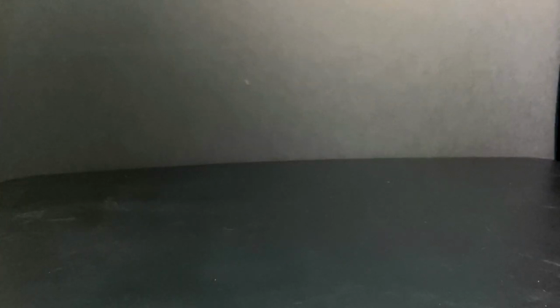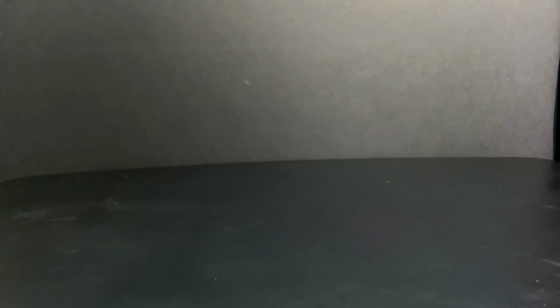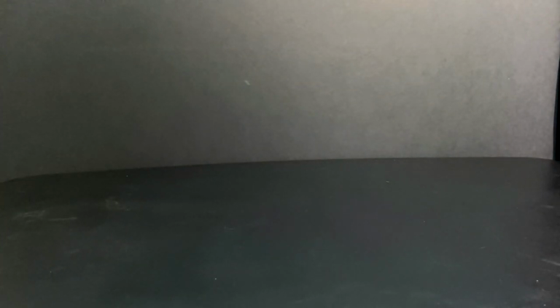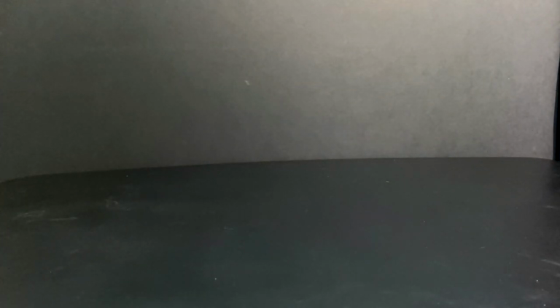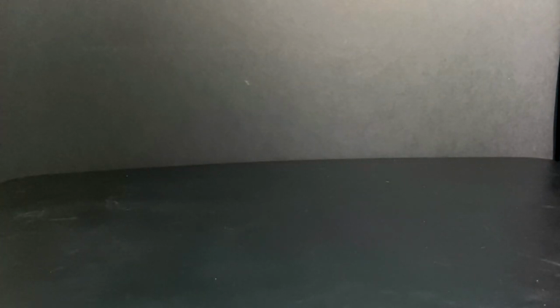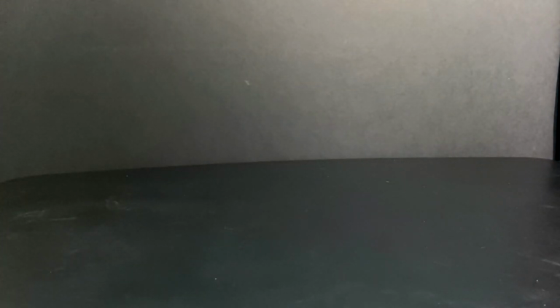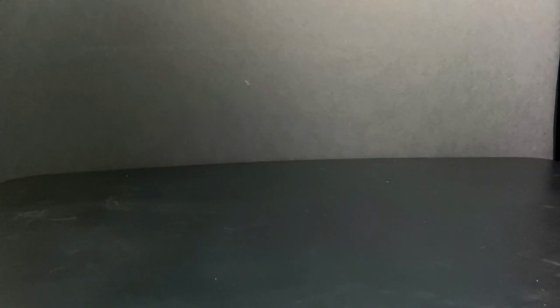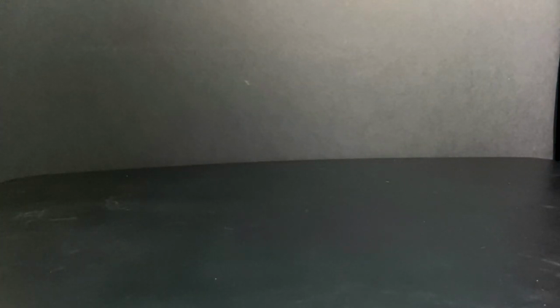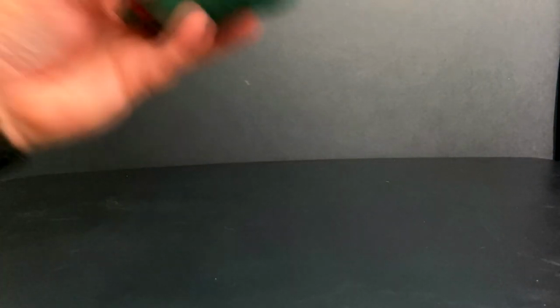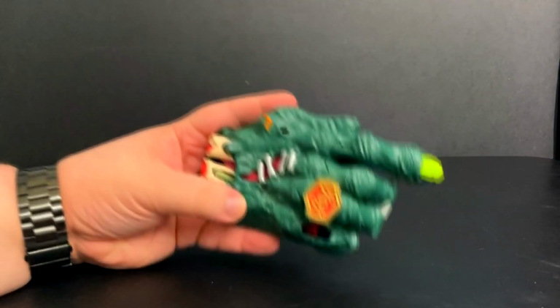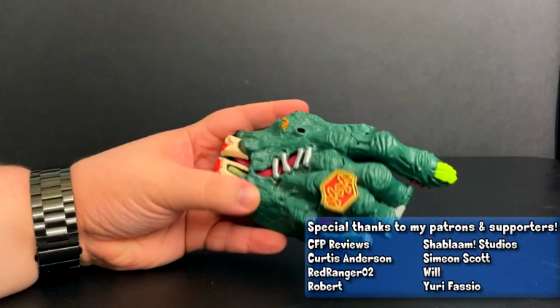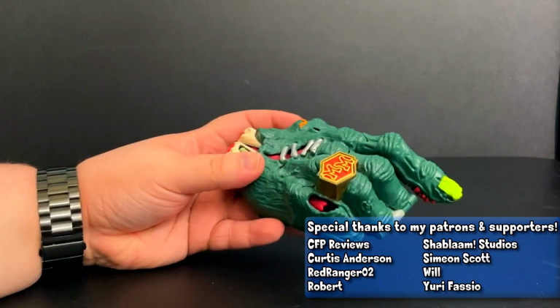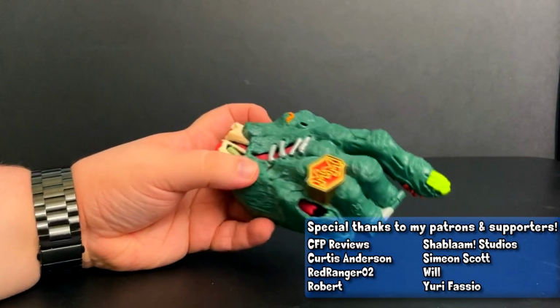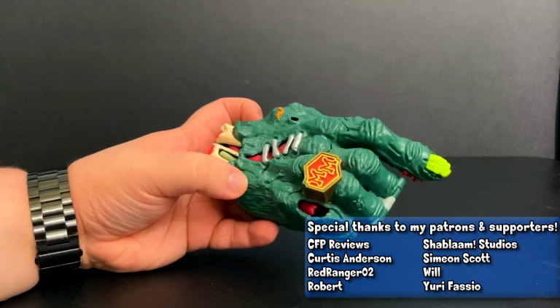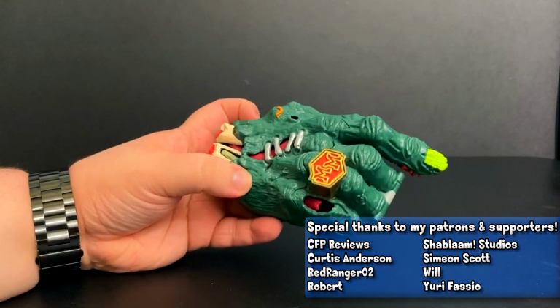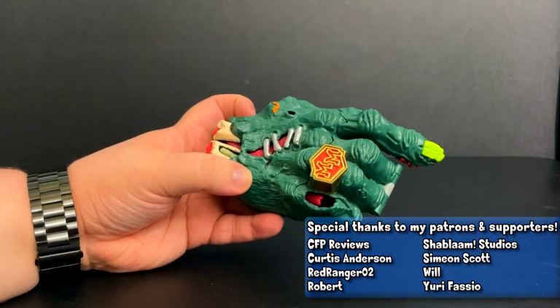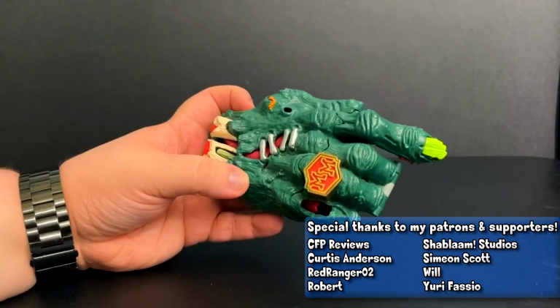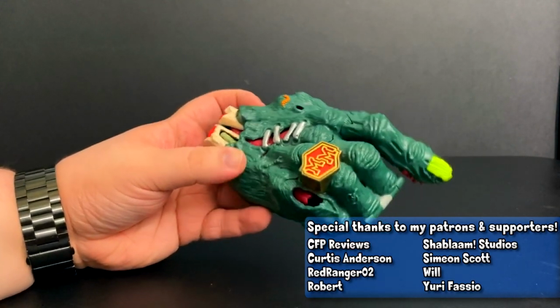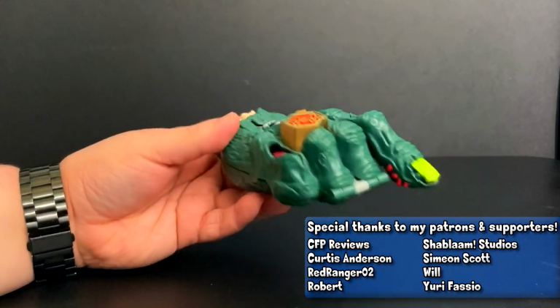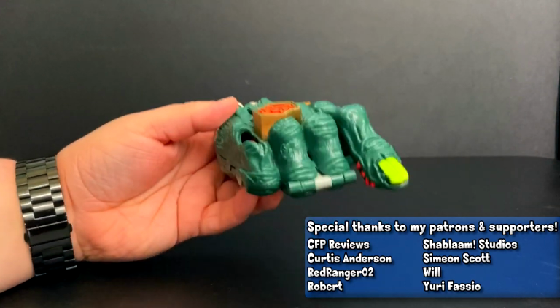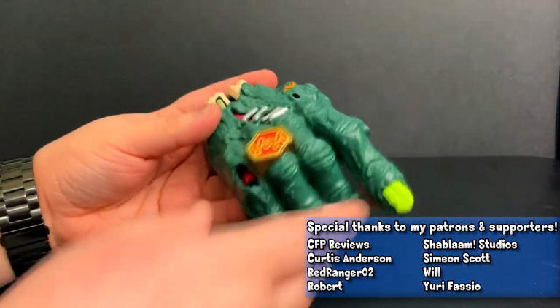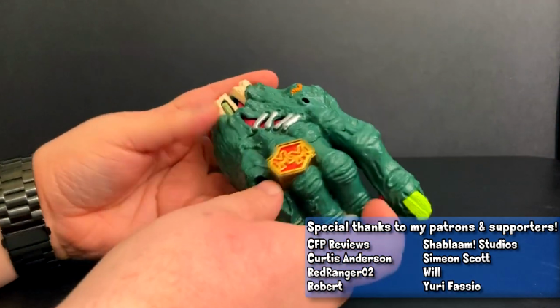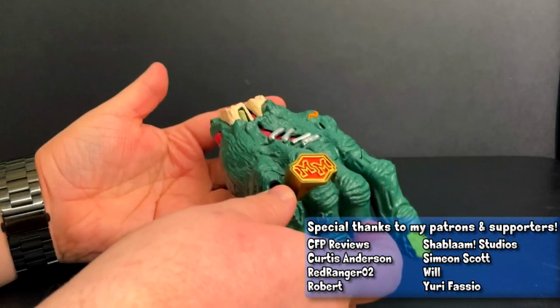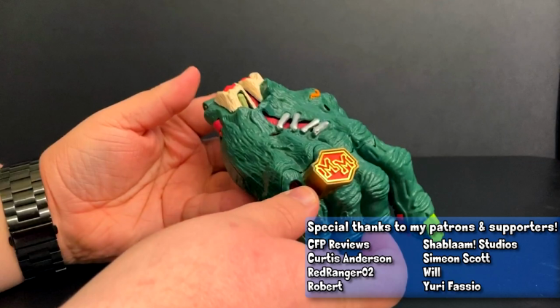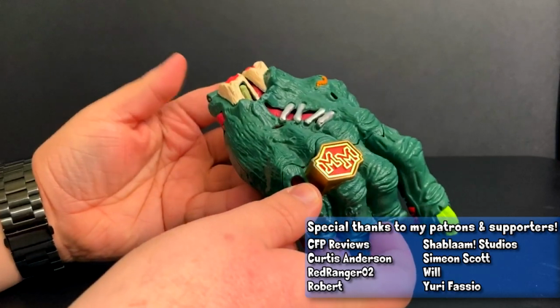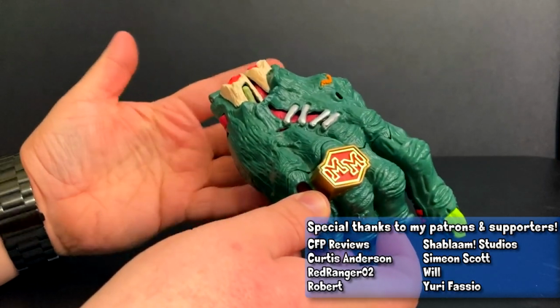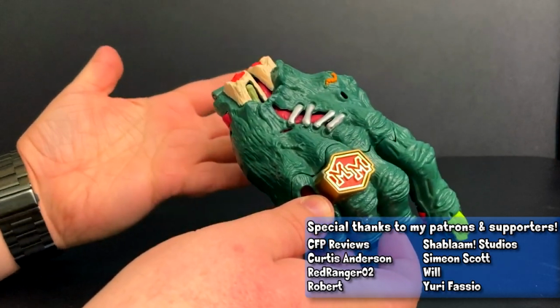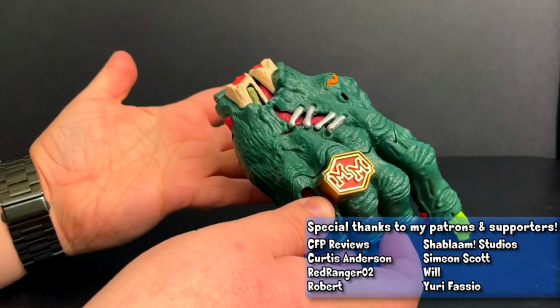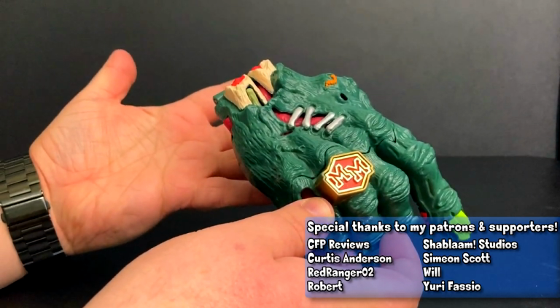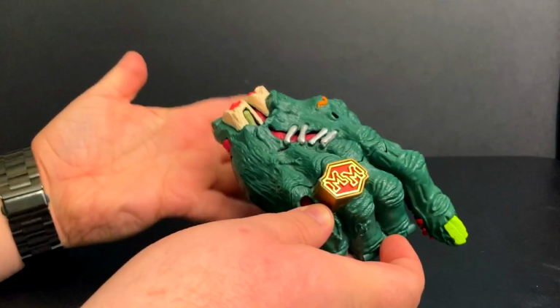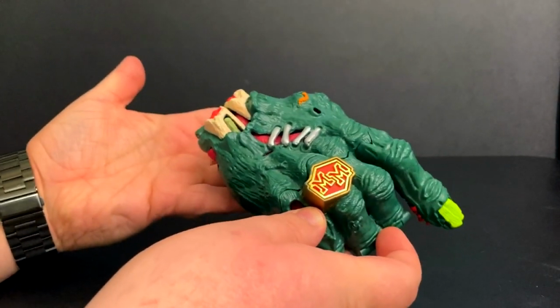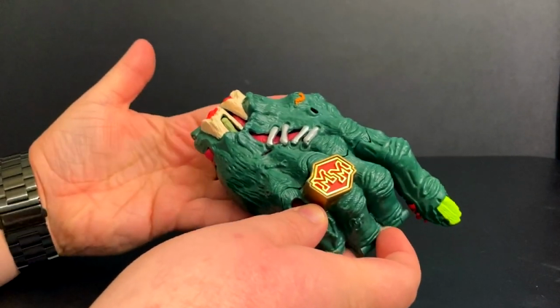Today's video is on the Series 3 Doom Zone playset — Mighty Max Crushes the Hand, or Grips the Hand, depending on where you live in the world. This is a full-on horror set.